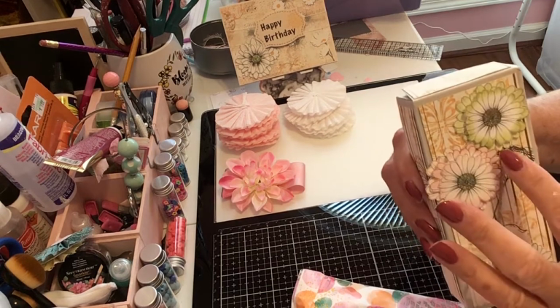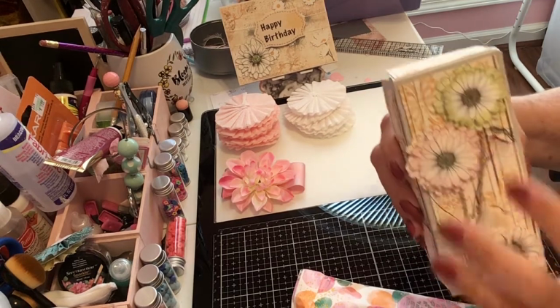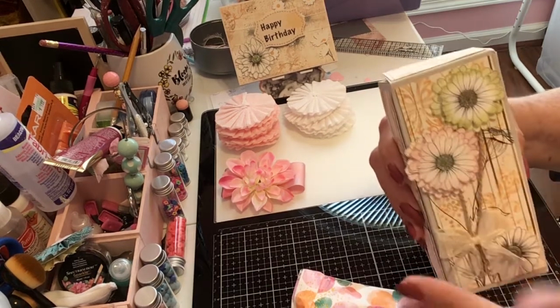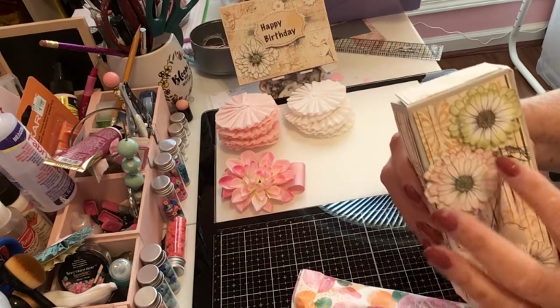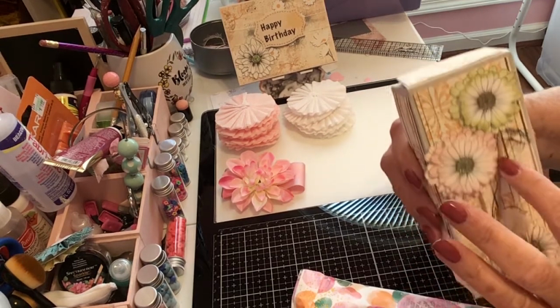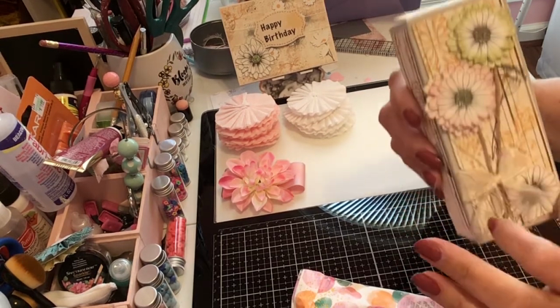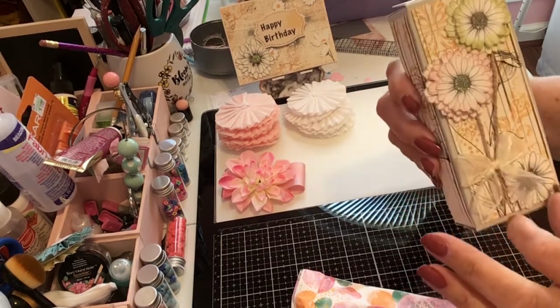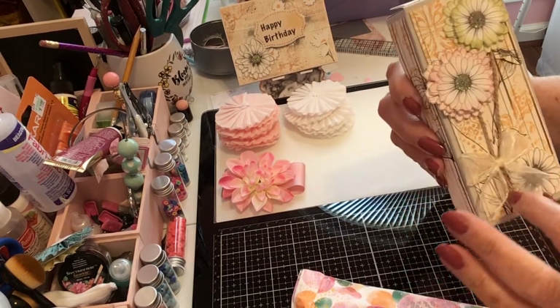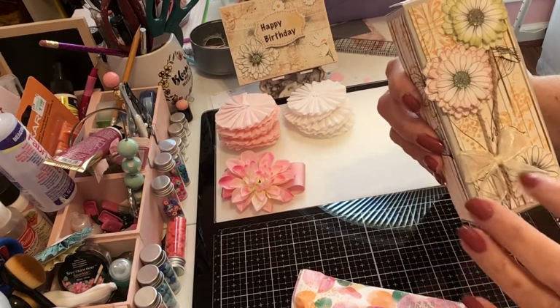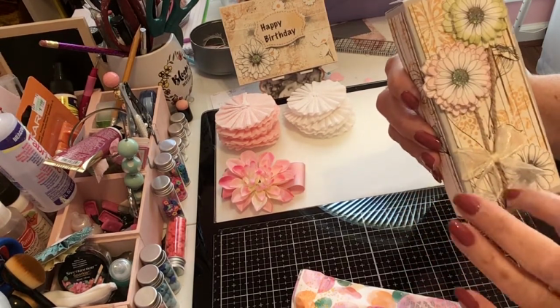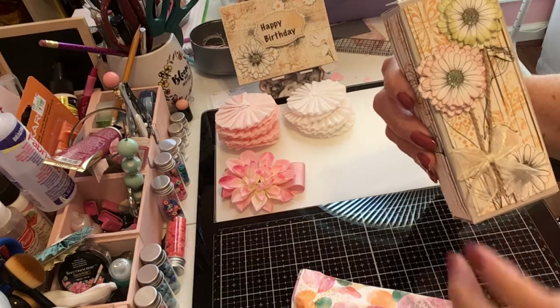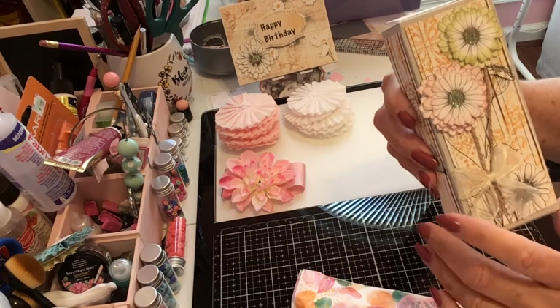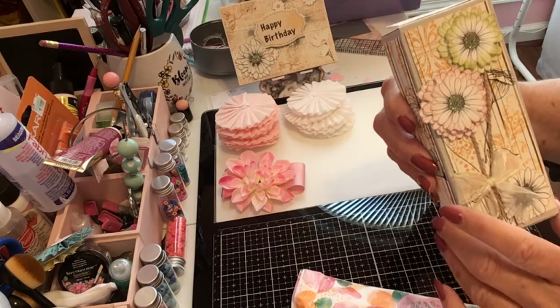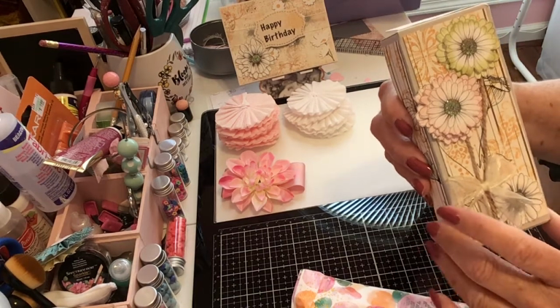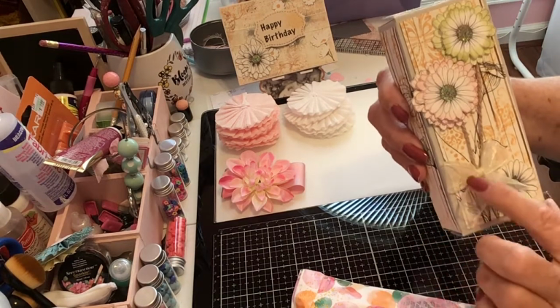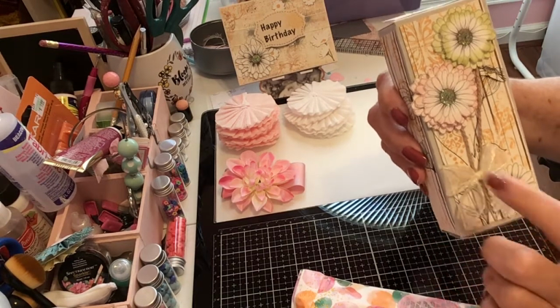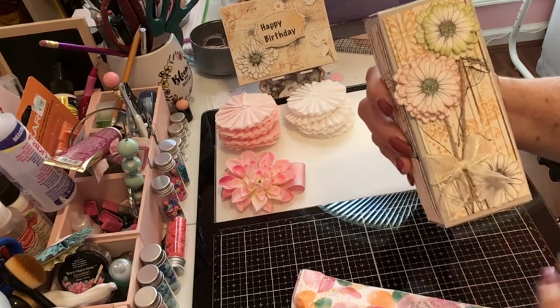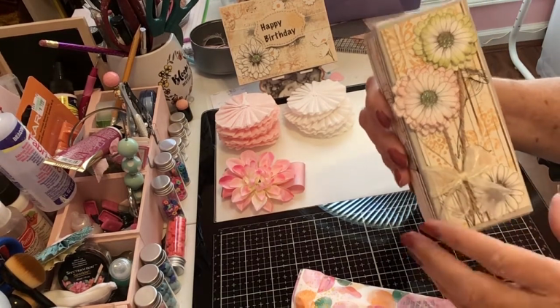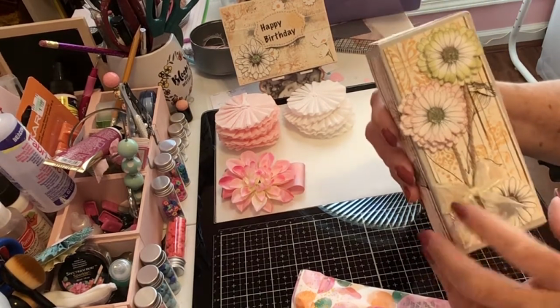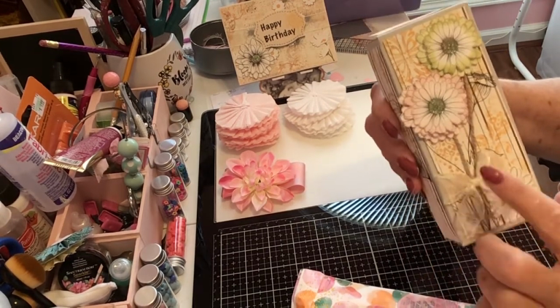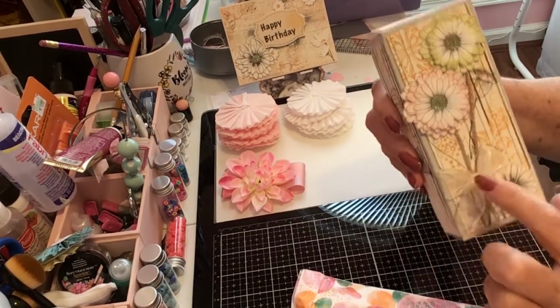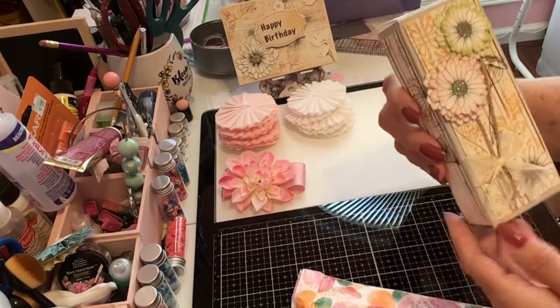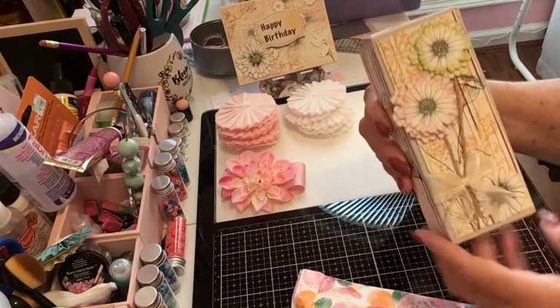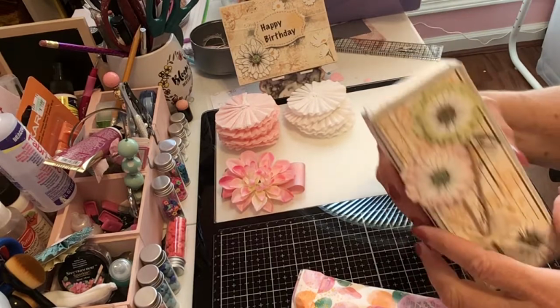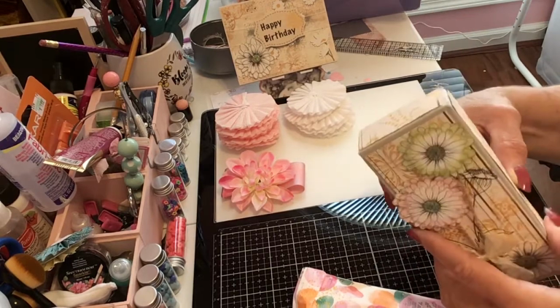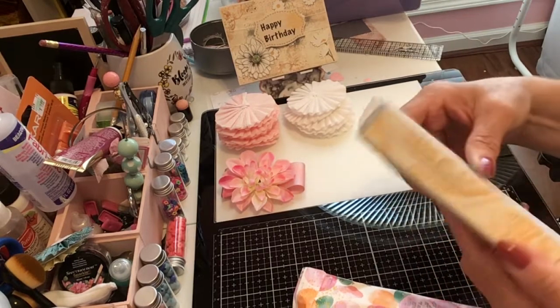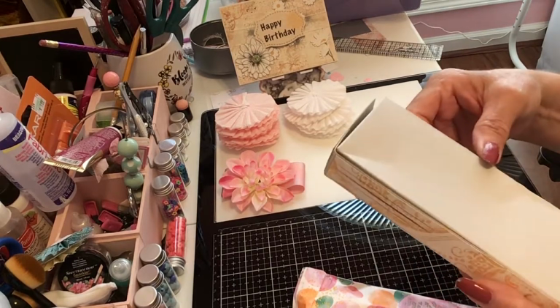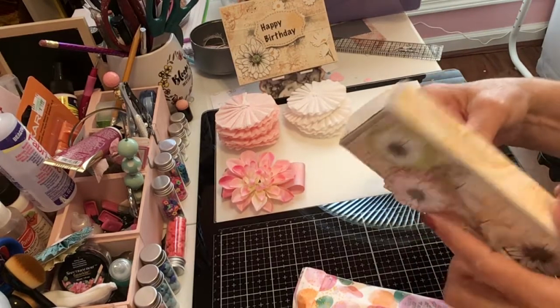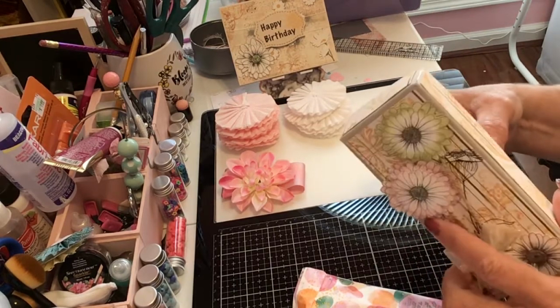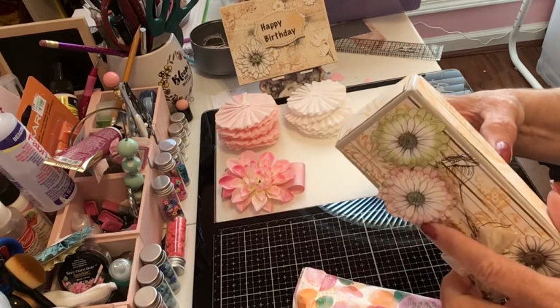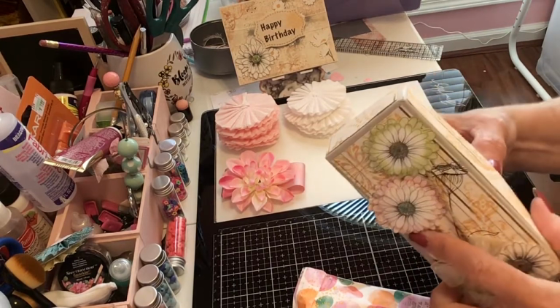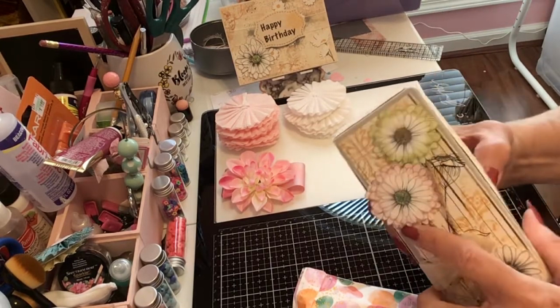She's used twine to make the stems and then added a little flower — a little bow, which is so pretty. And that's the side and the back.